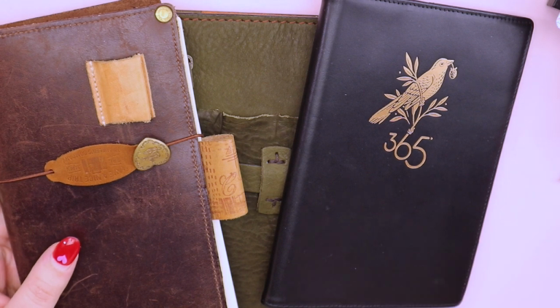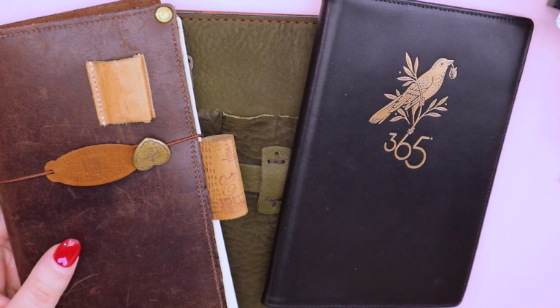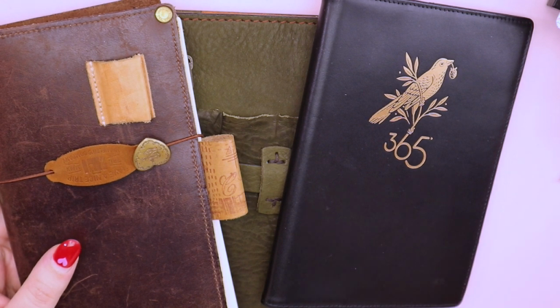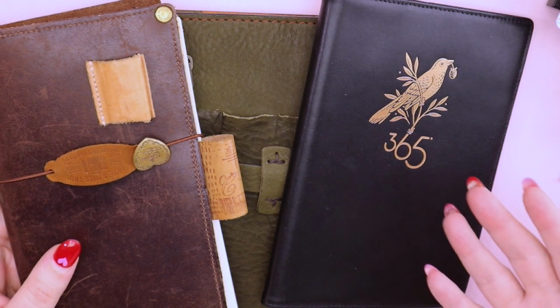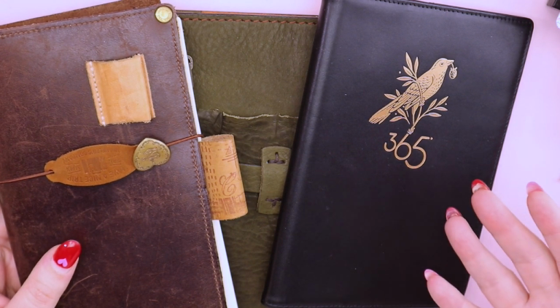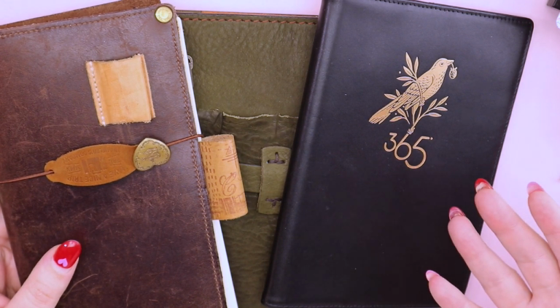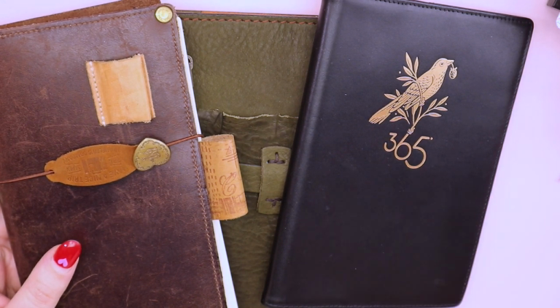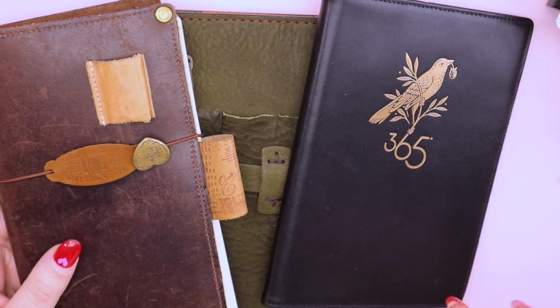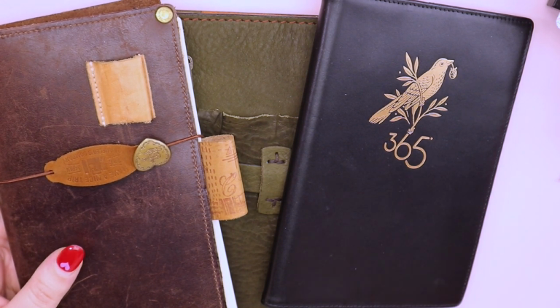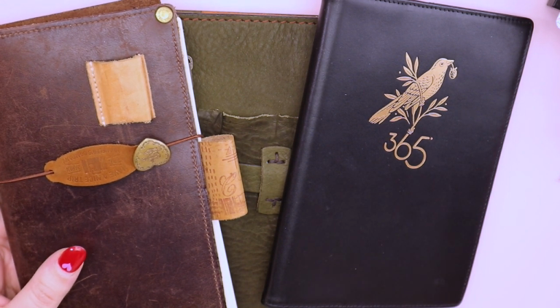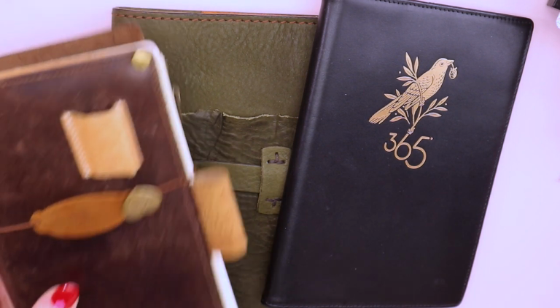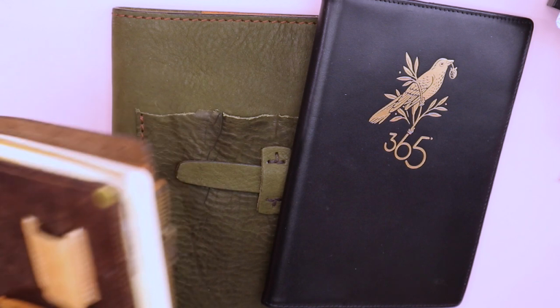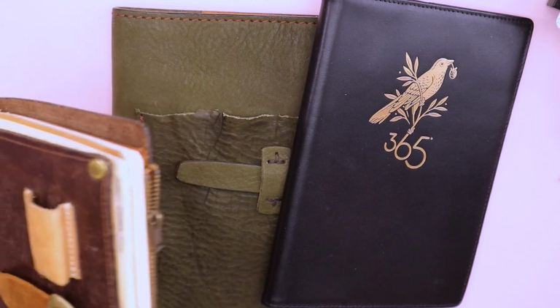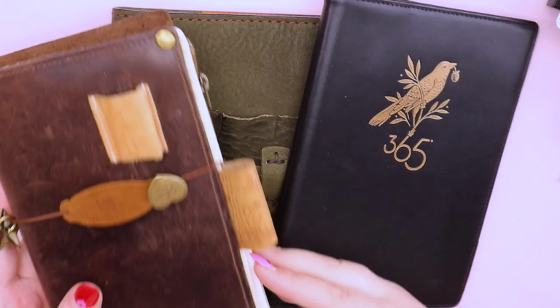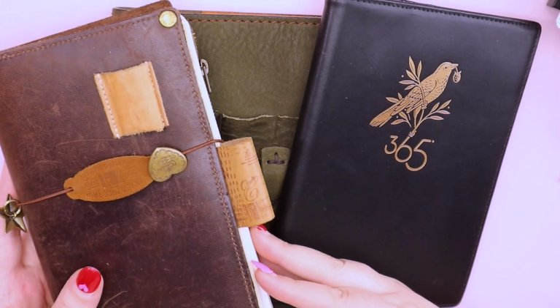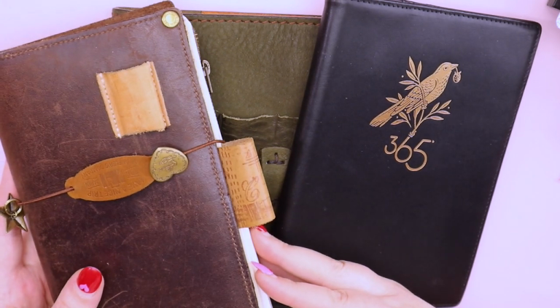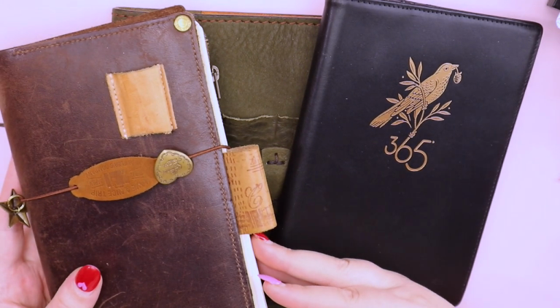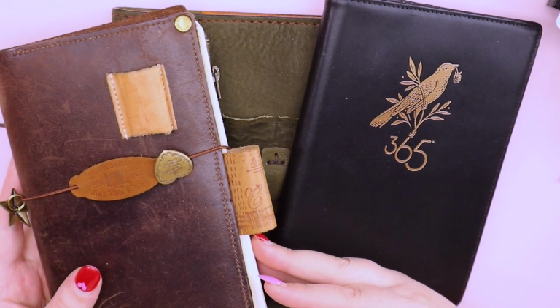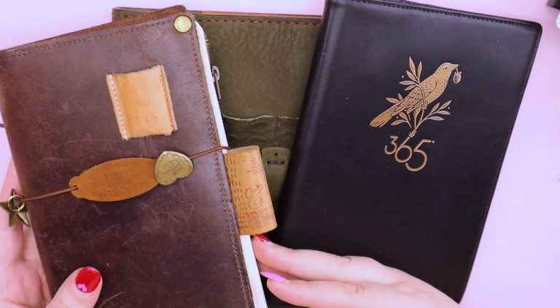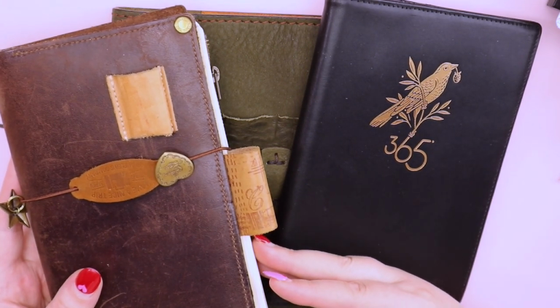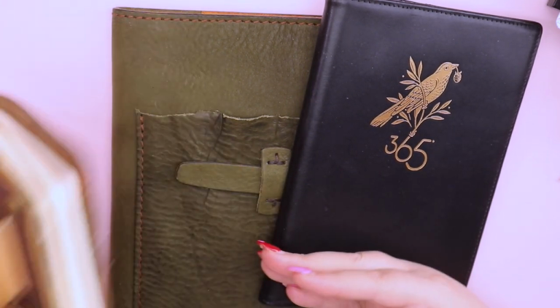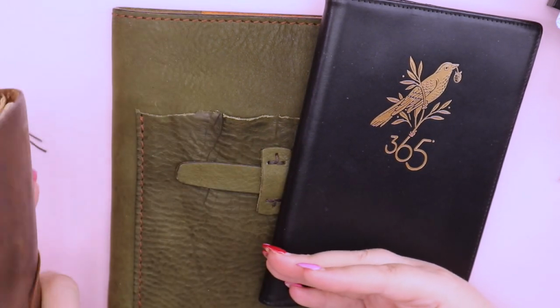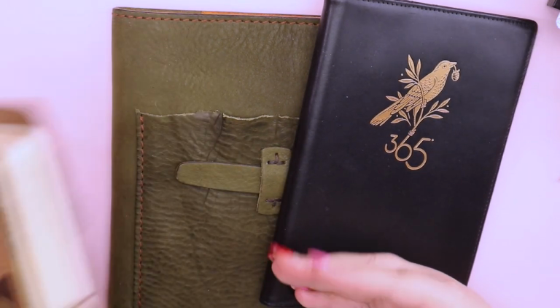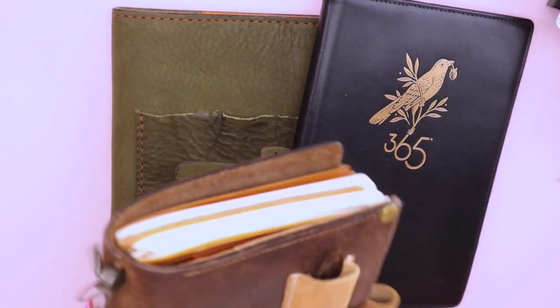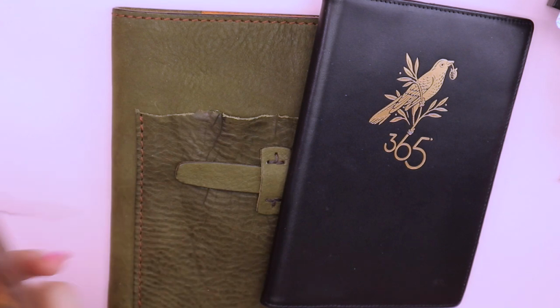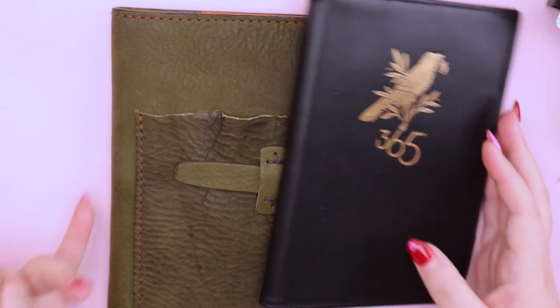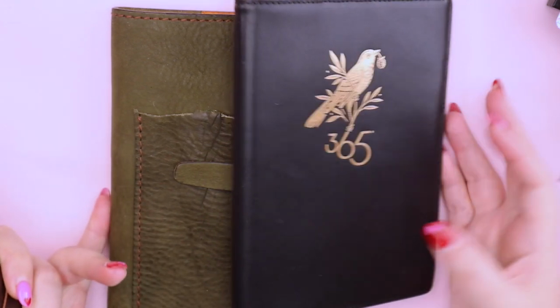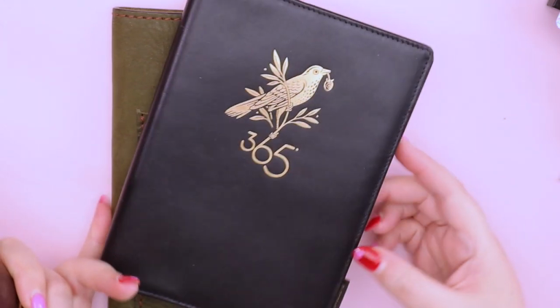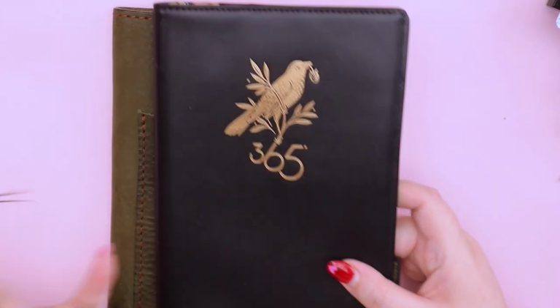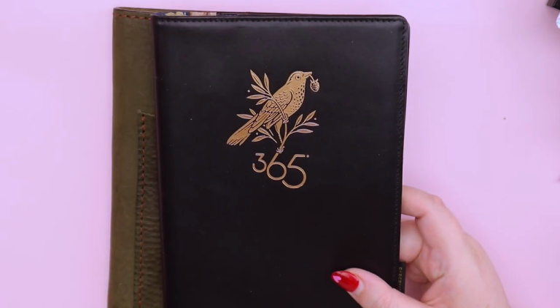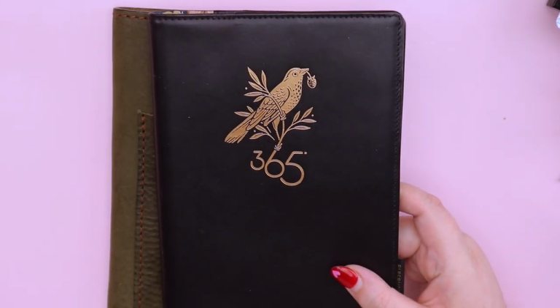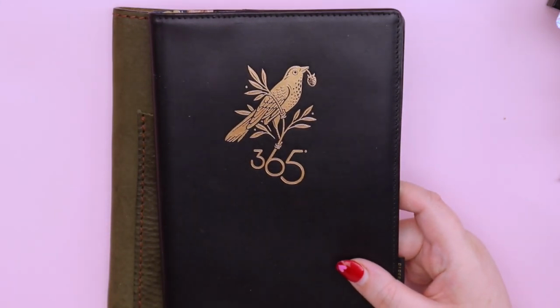The whole point is to get your stationery out, journal along, listen, have a little perv at some stationery and just have a relaxing weekend. Okay, so let's get started with something new to the studio.